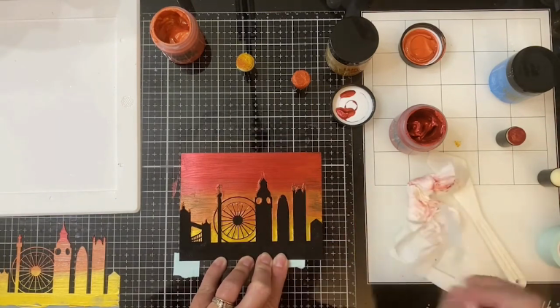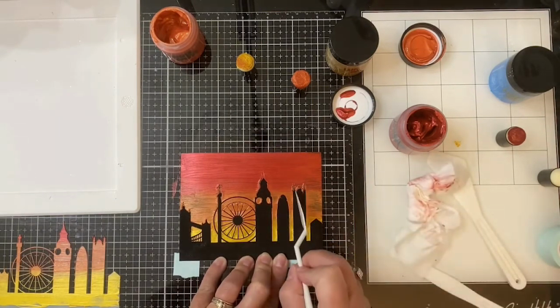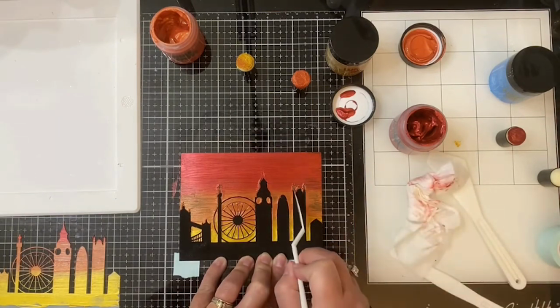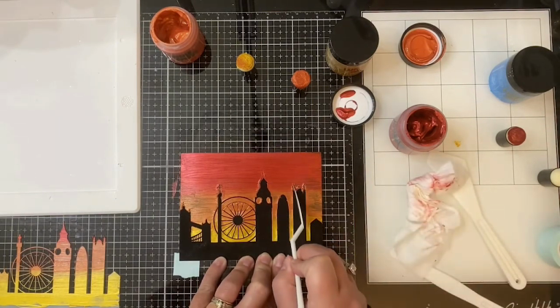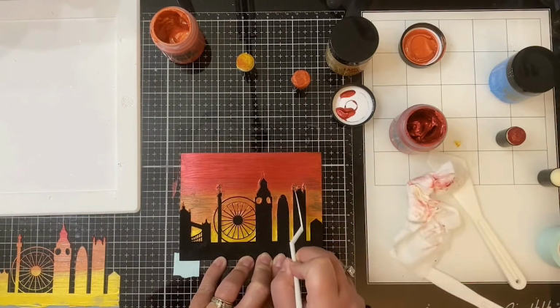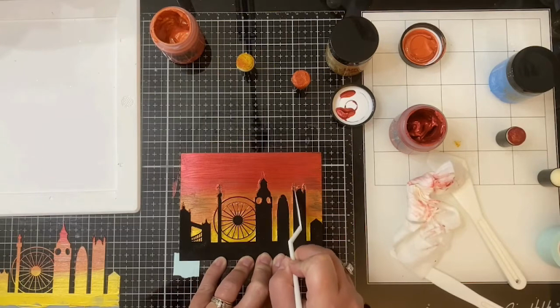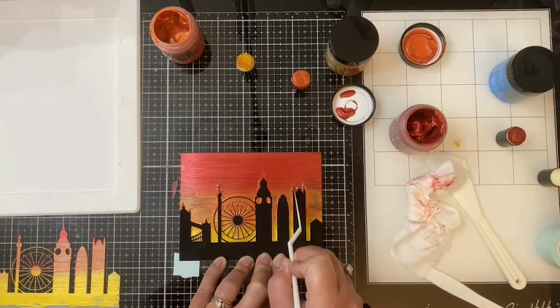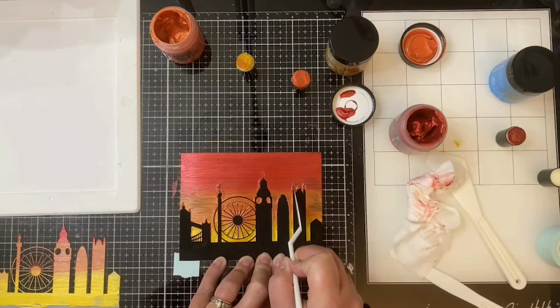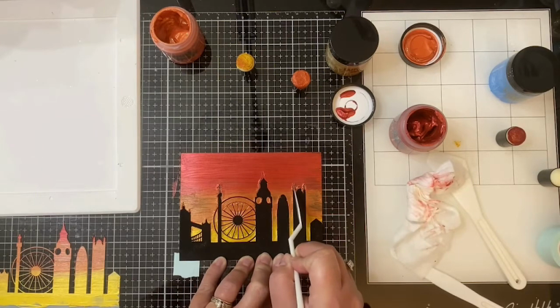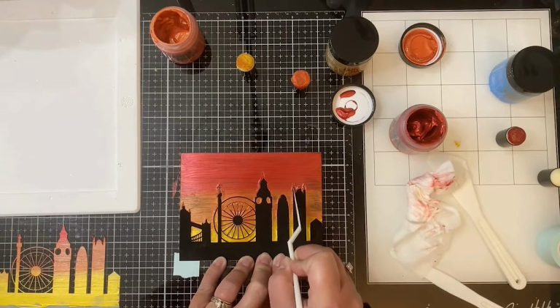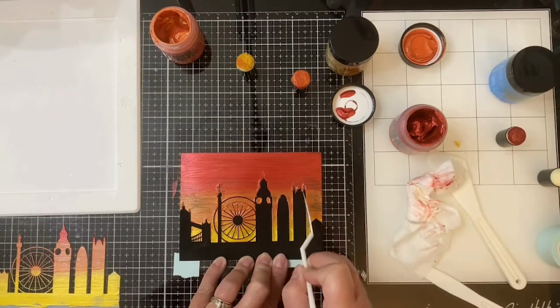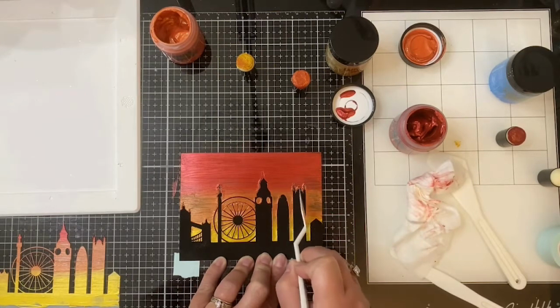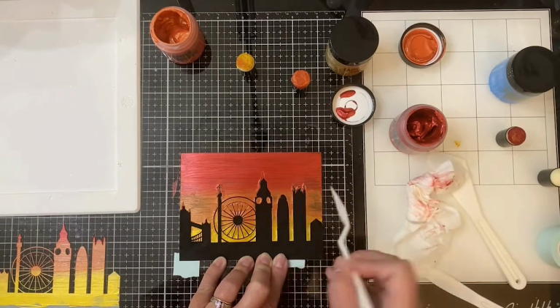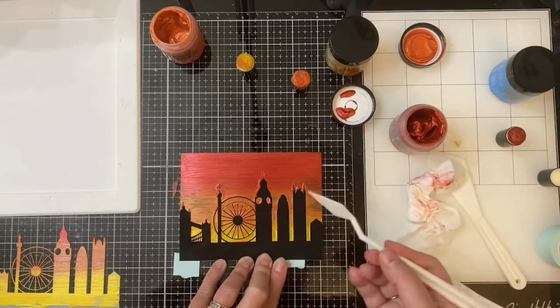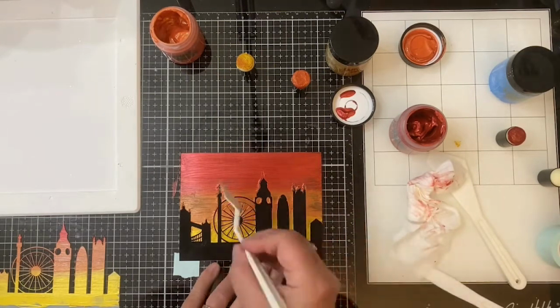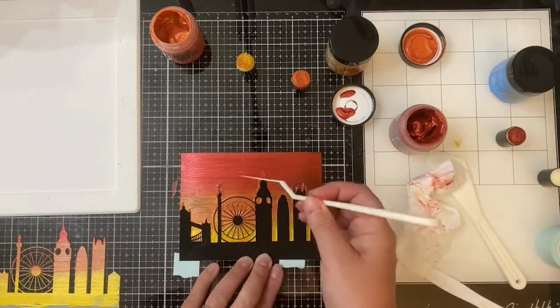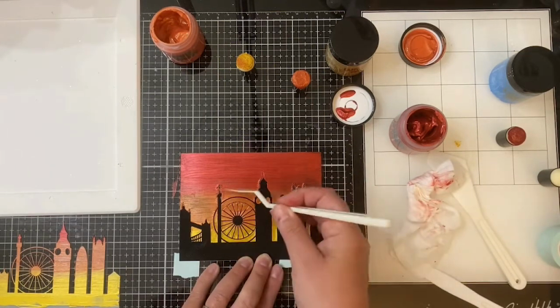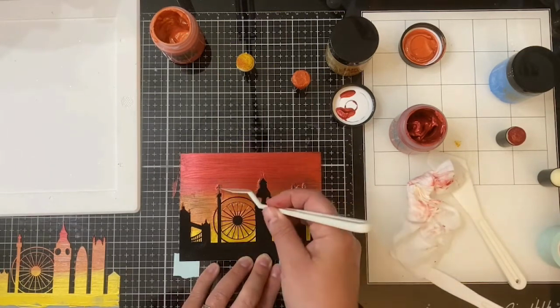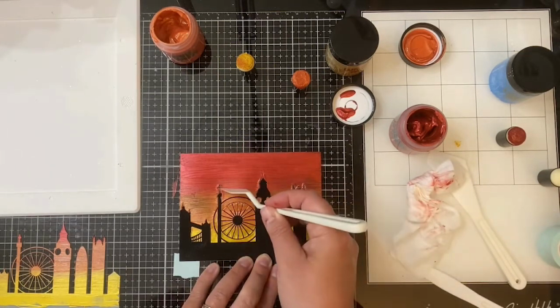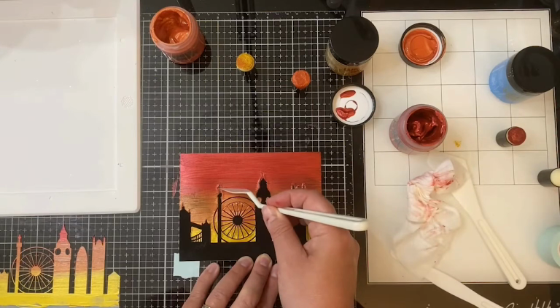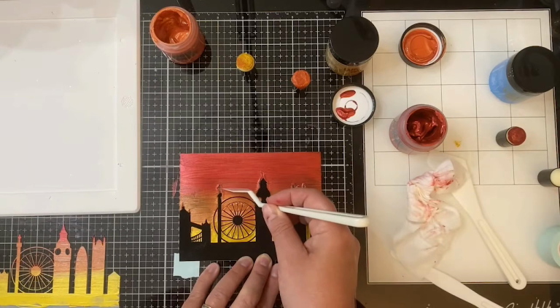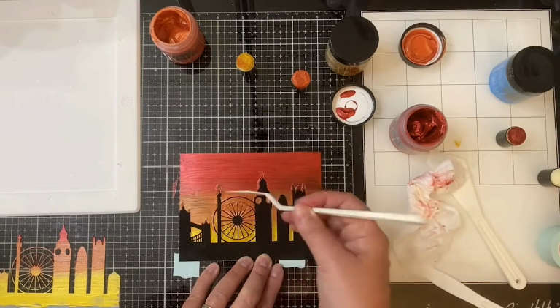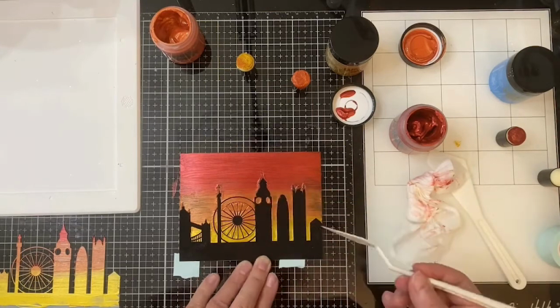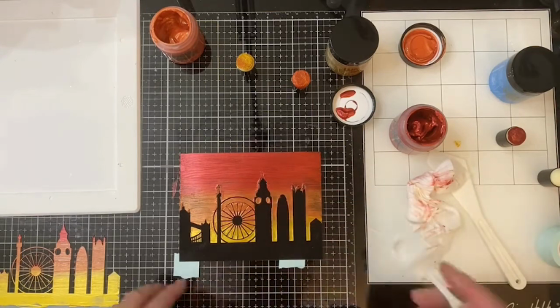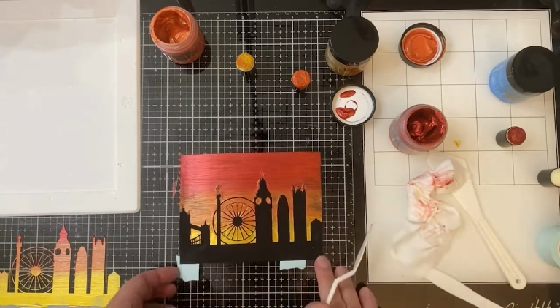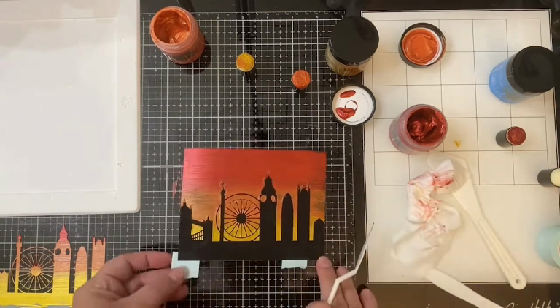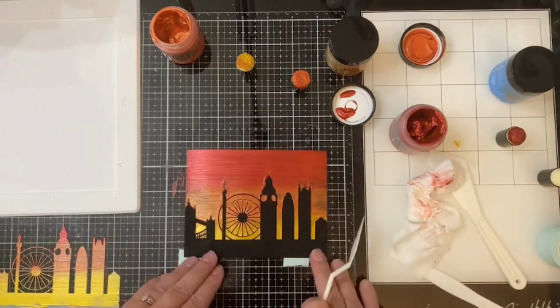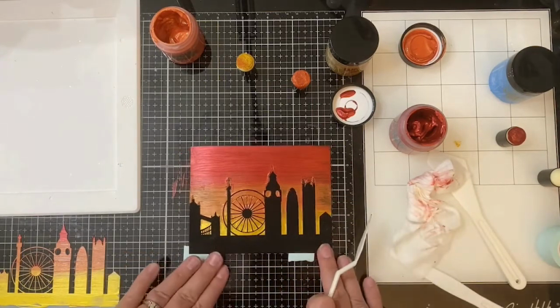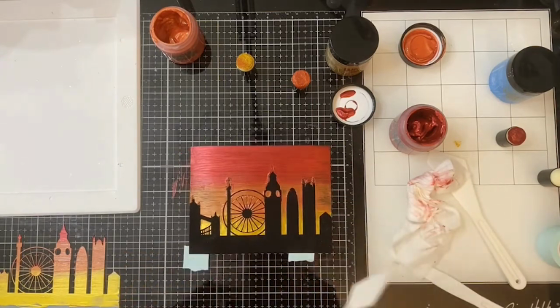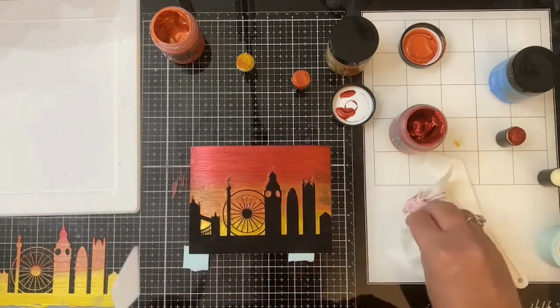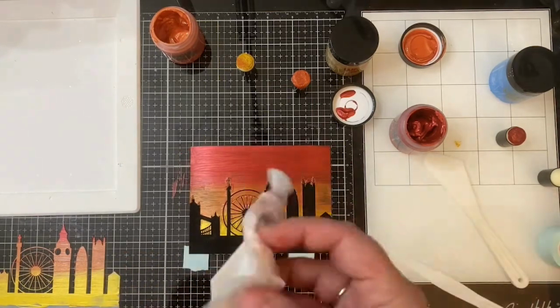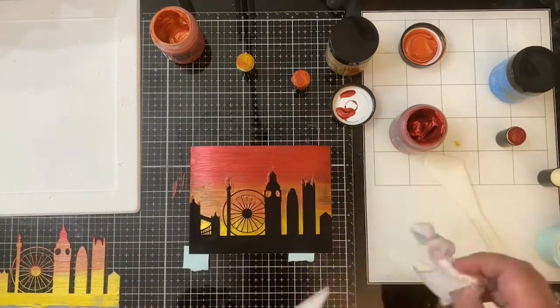I'm going to end up covering that up anyway with my sentiment, which you'll see shortly. I'm going to set this aside to dry — I did let this dry overnight.